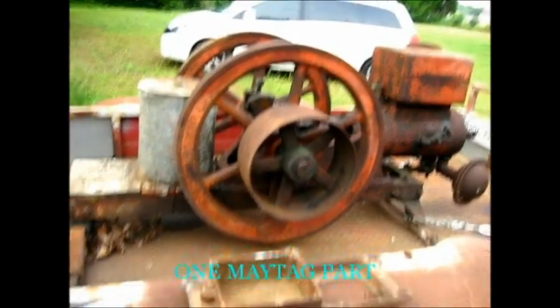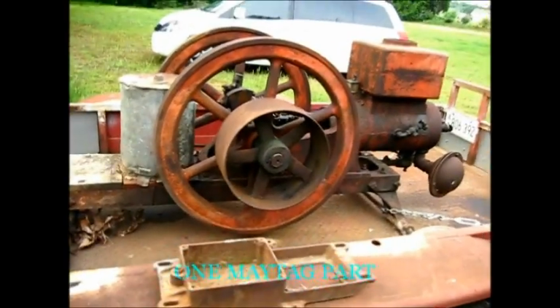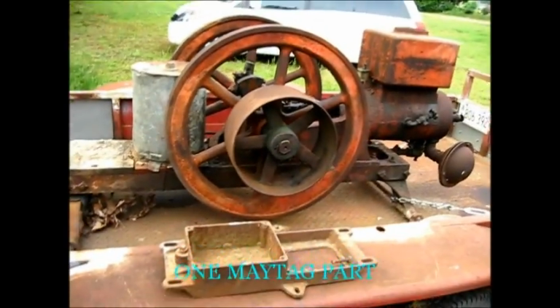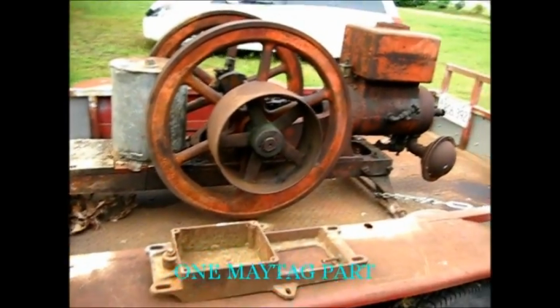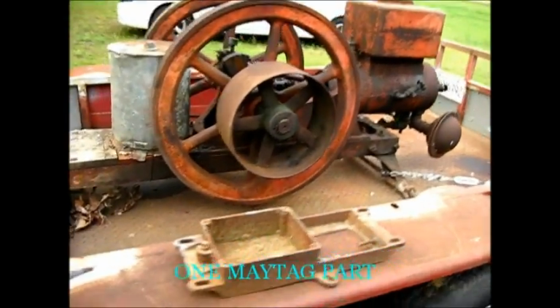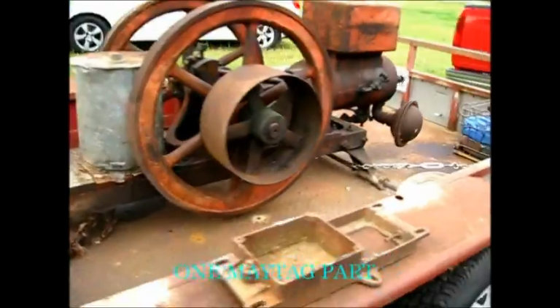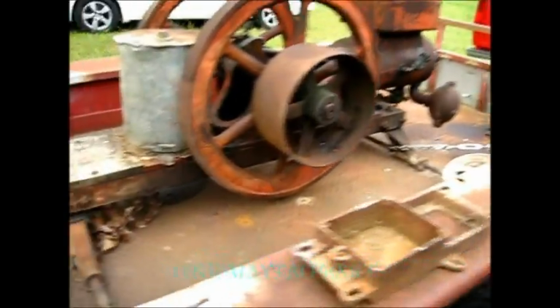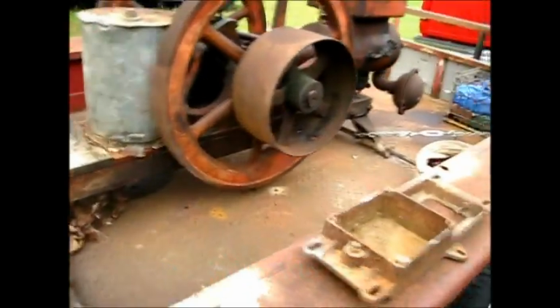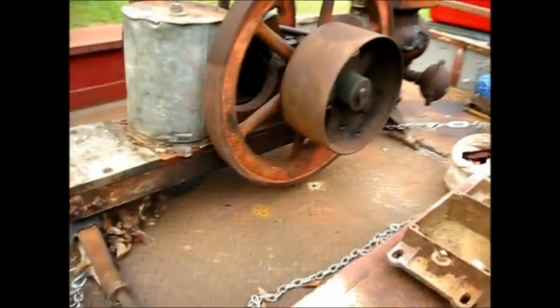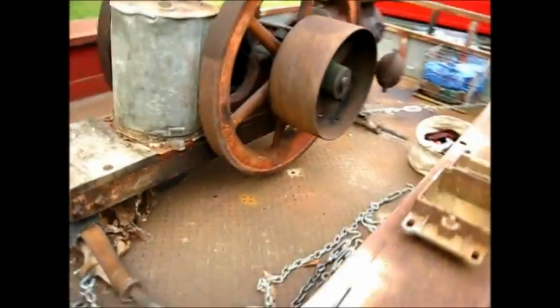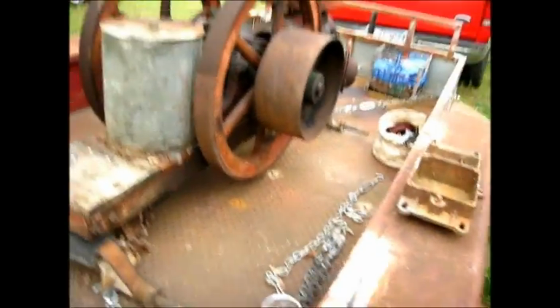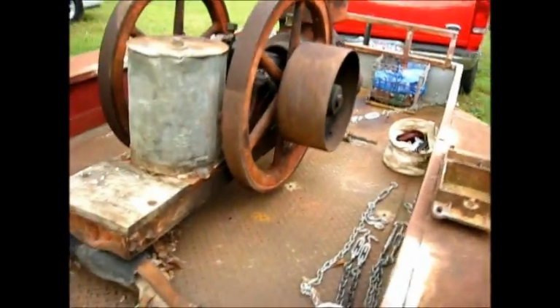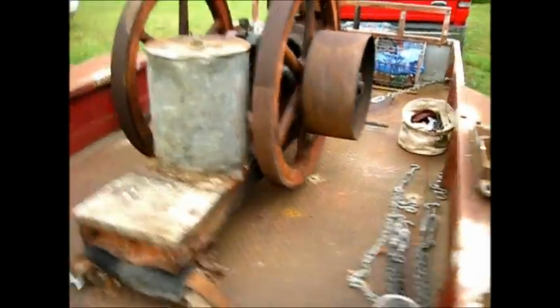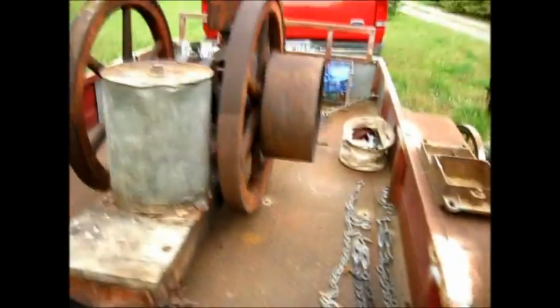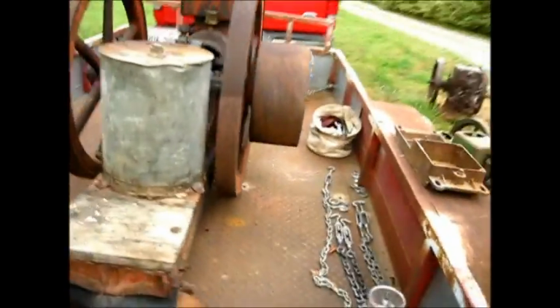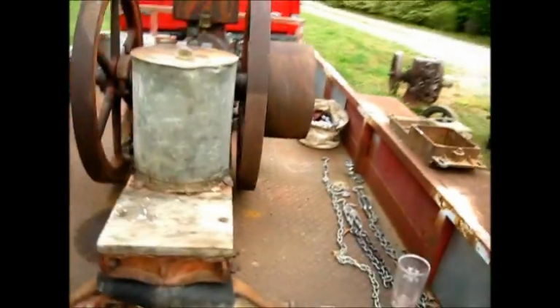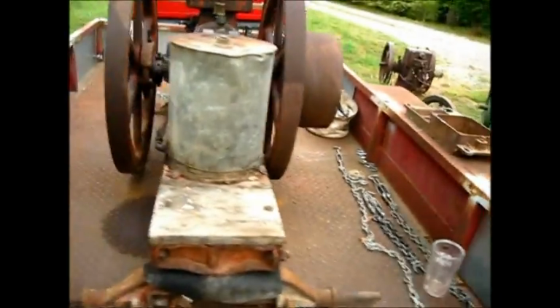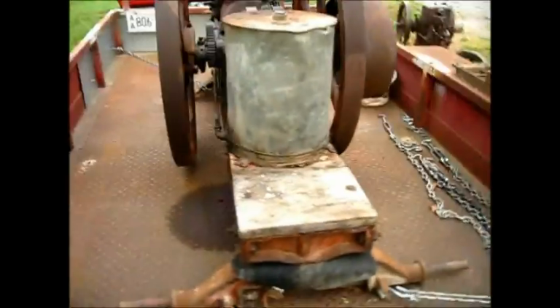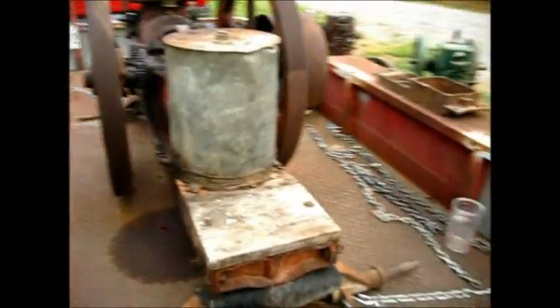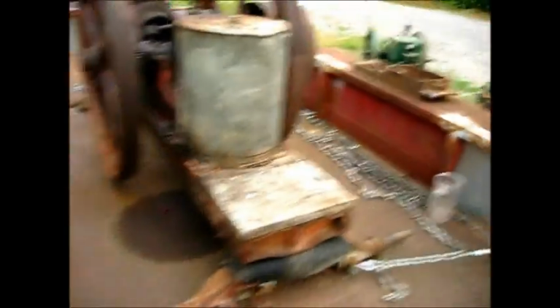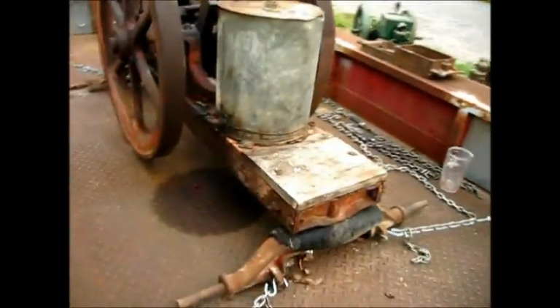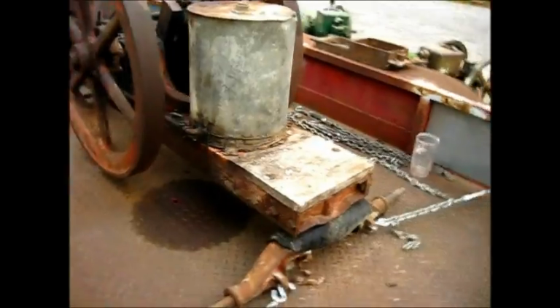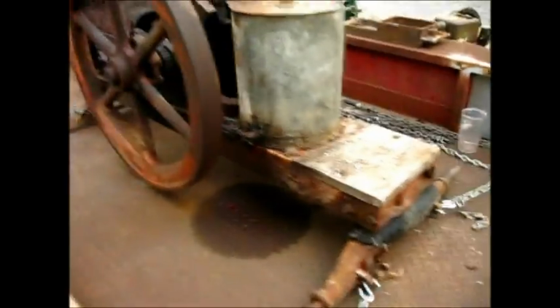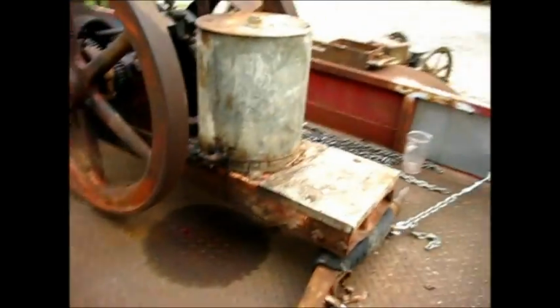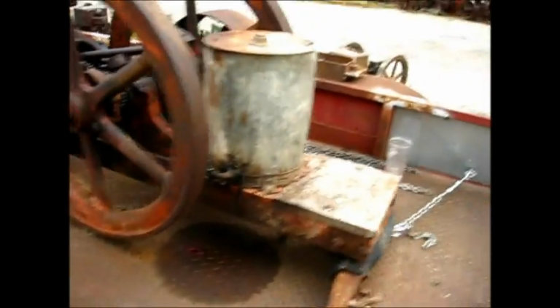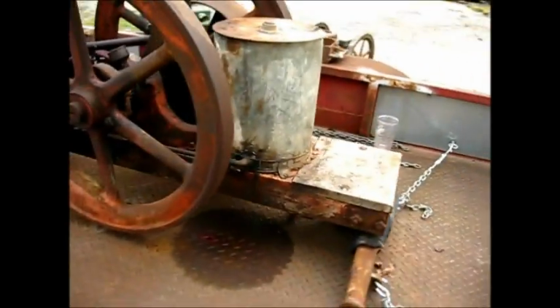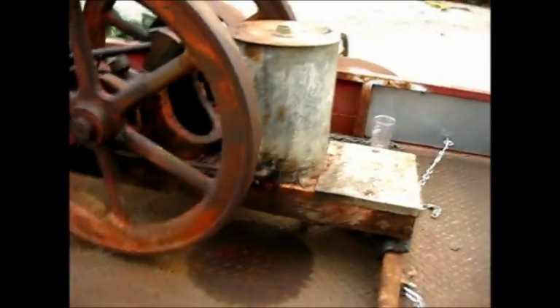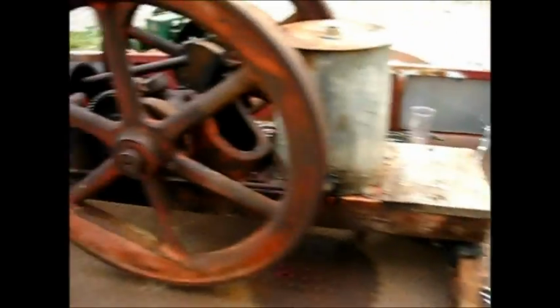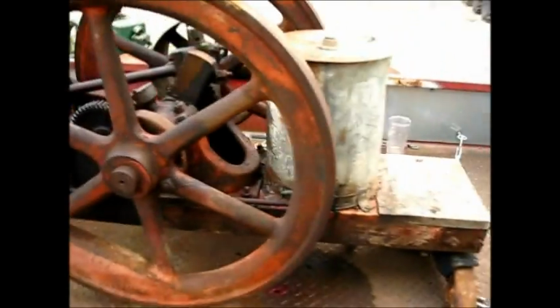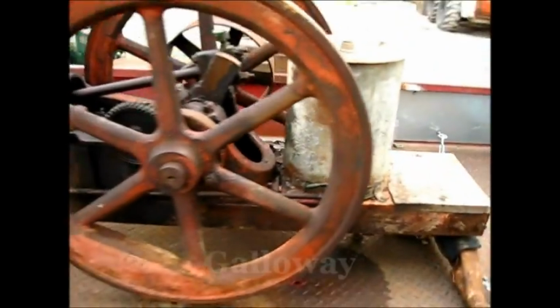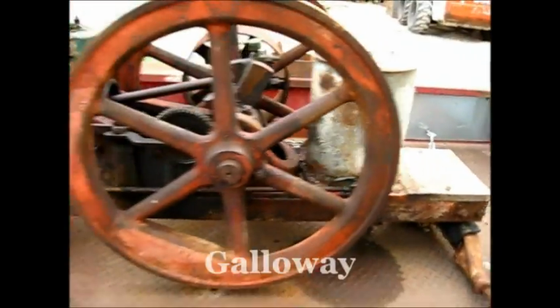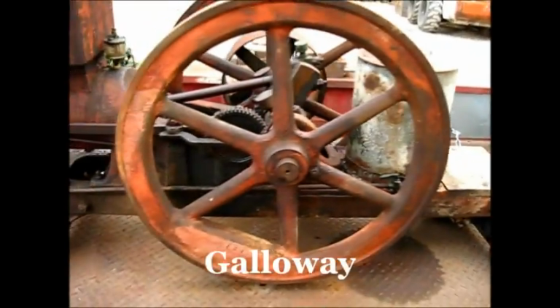We get this thing running, we gotta get some wheels on it - they got no wheels on the thing, it's heavy. Got the gas tank up on the hopper - it's a good barn find.